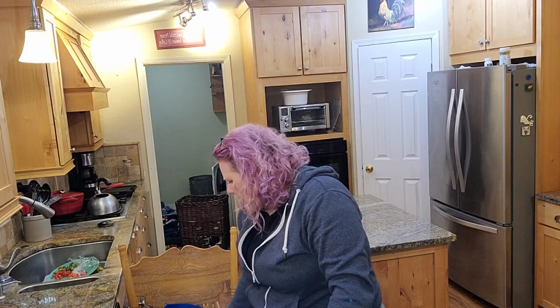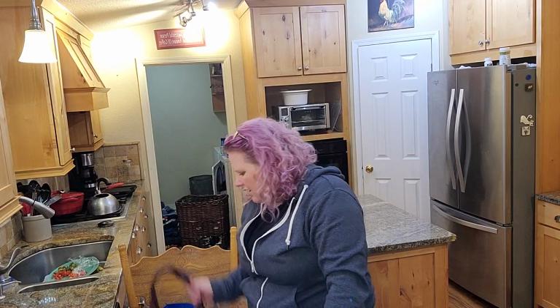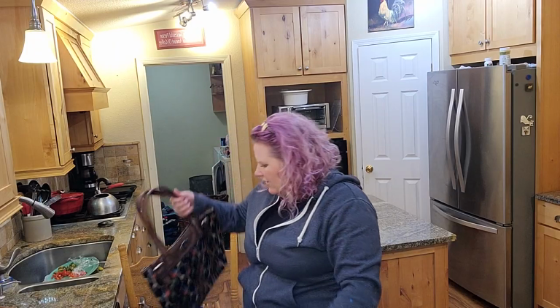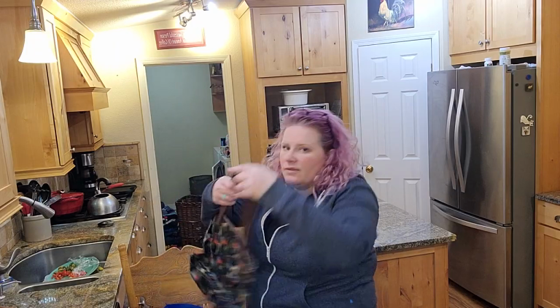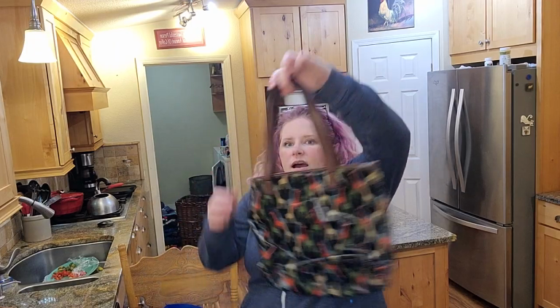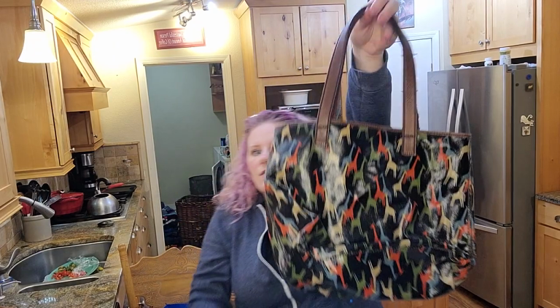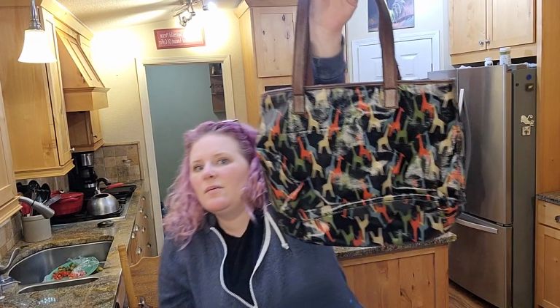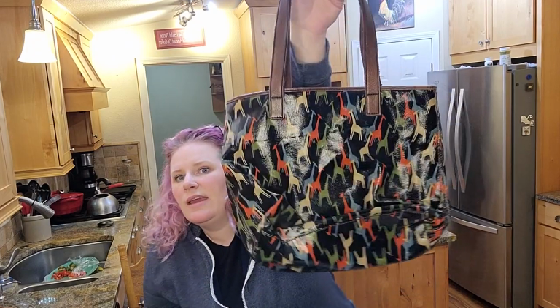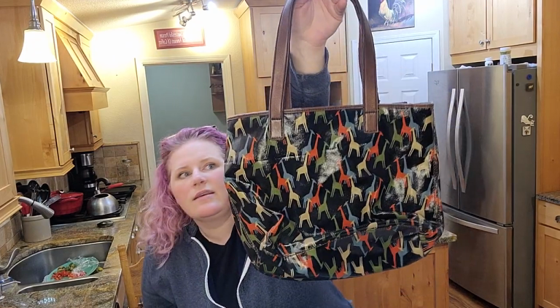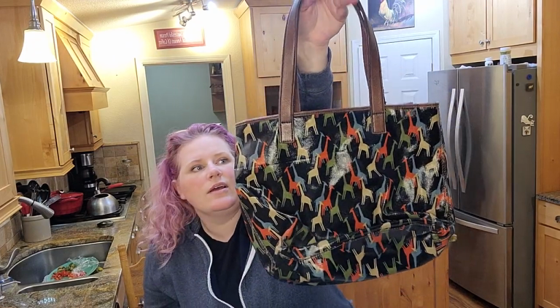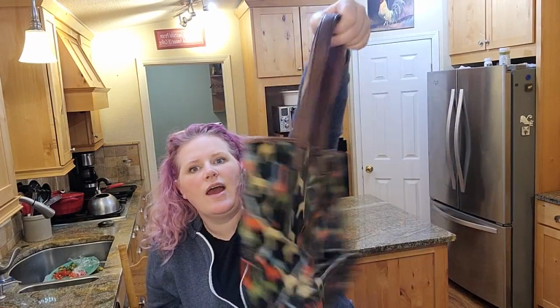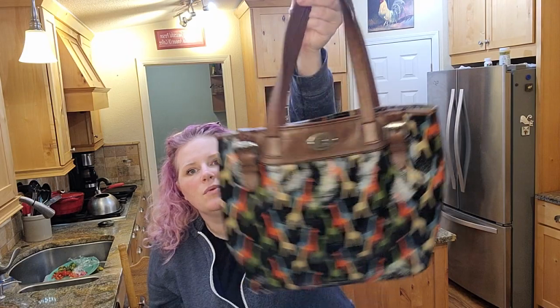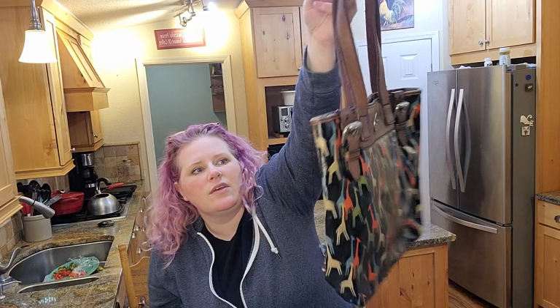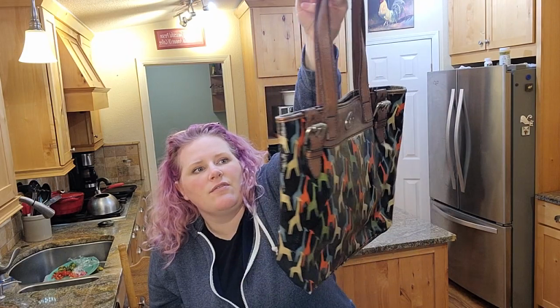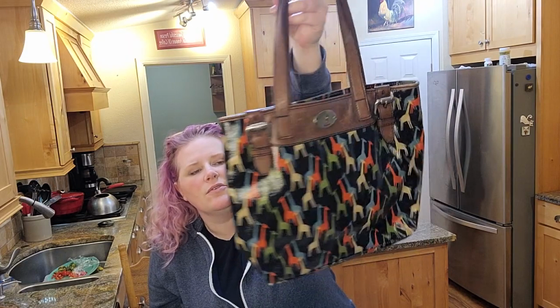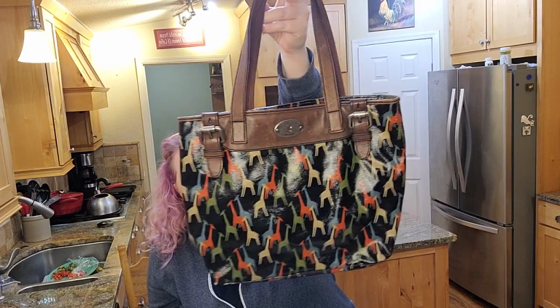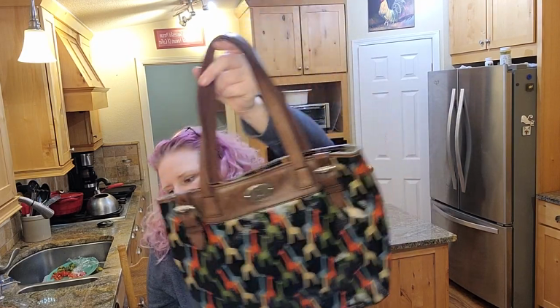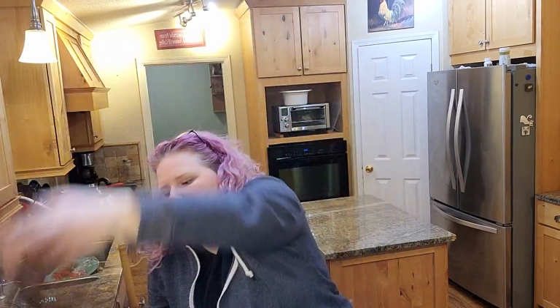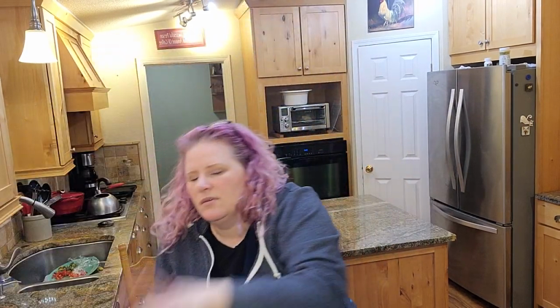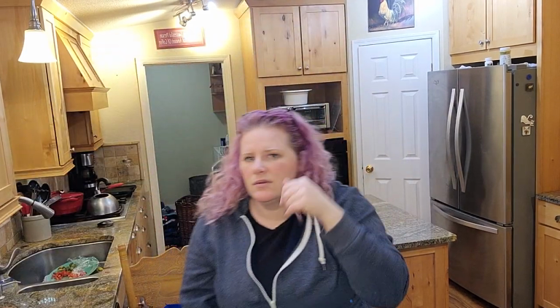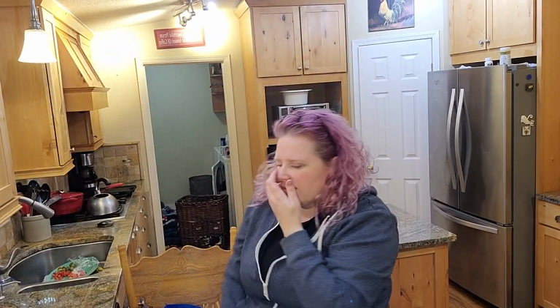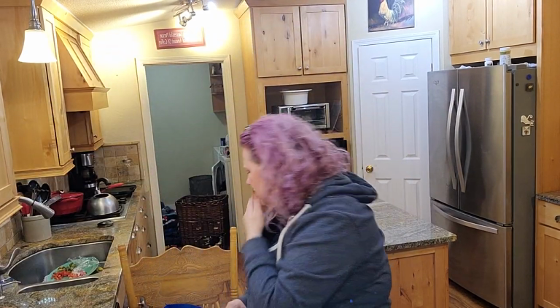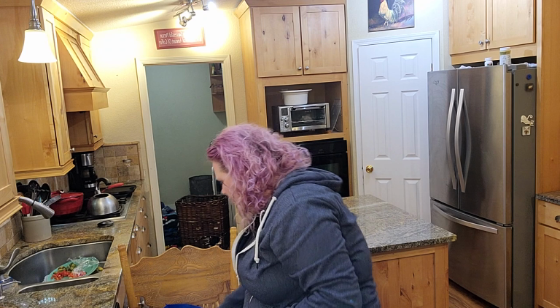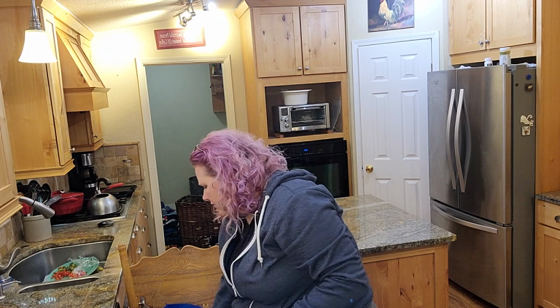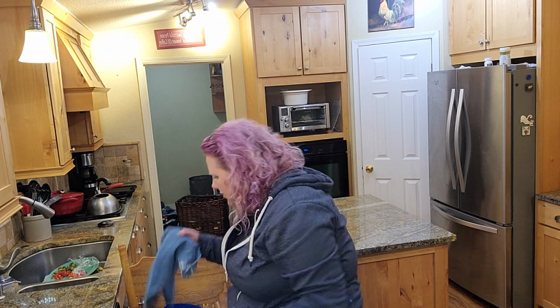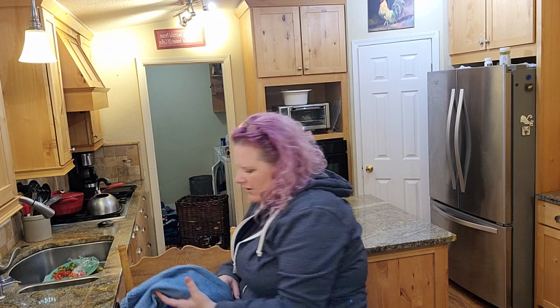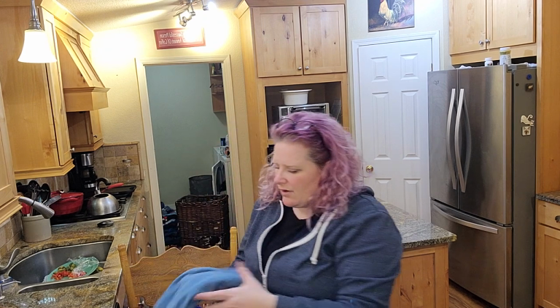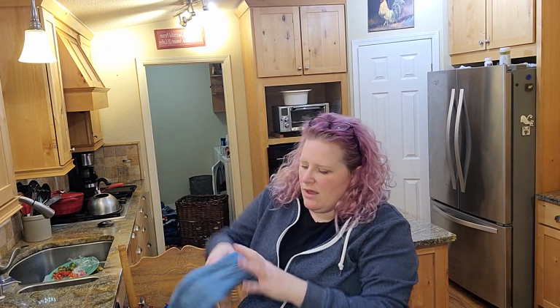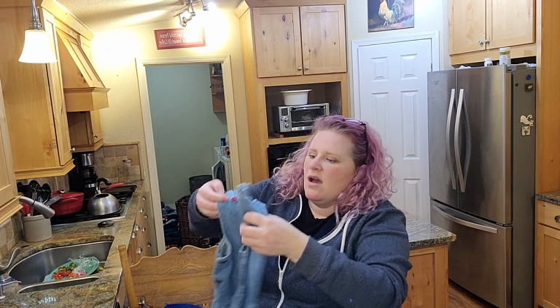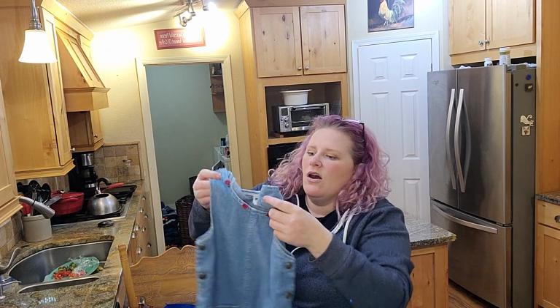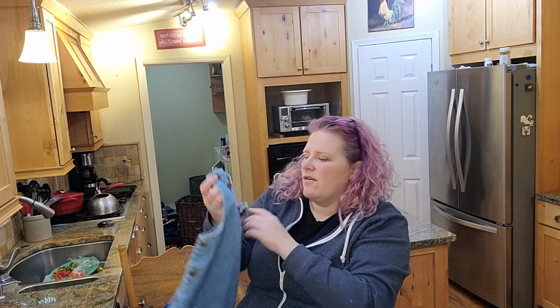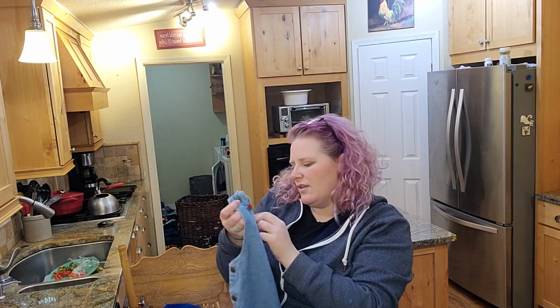I saw this and figured somebody's auntie who collects giraffes will love this Fossil purse. I looked it up — it's a slam dunk, quick fast and in a hurry sale.